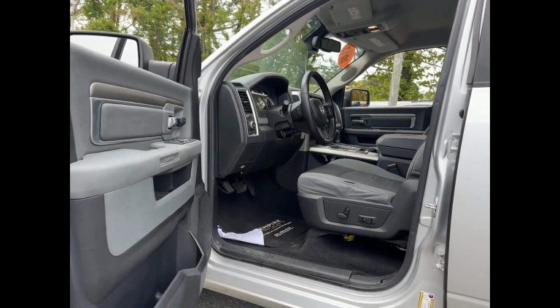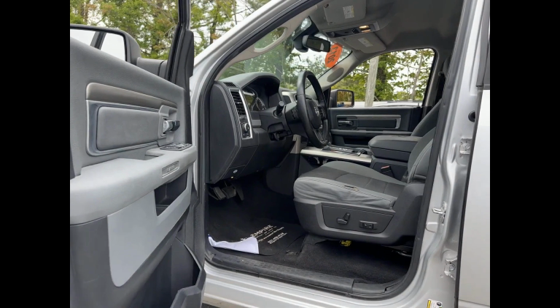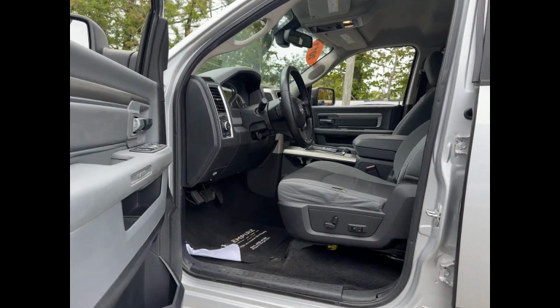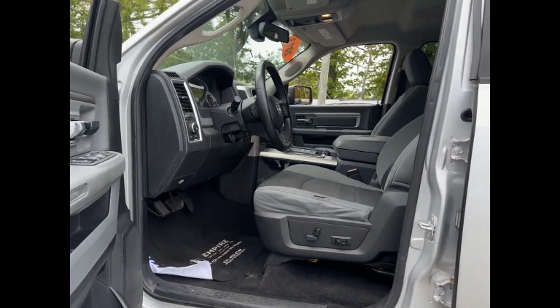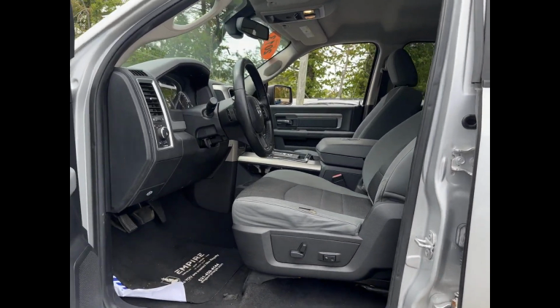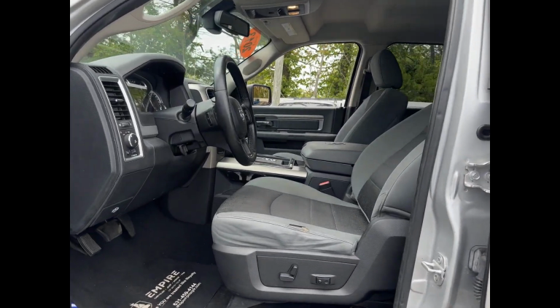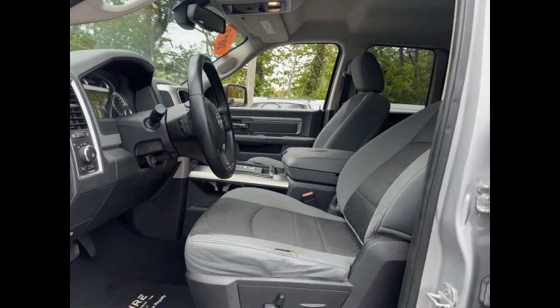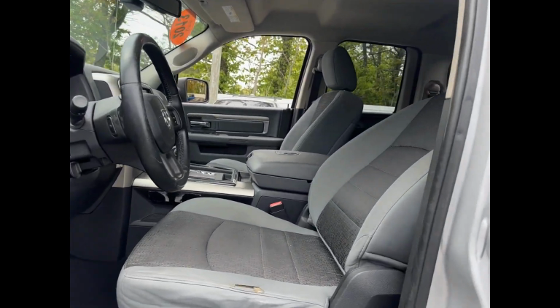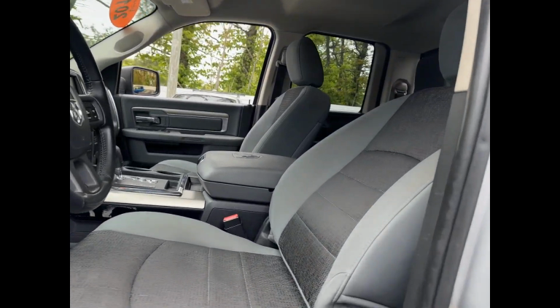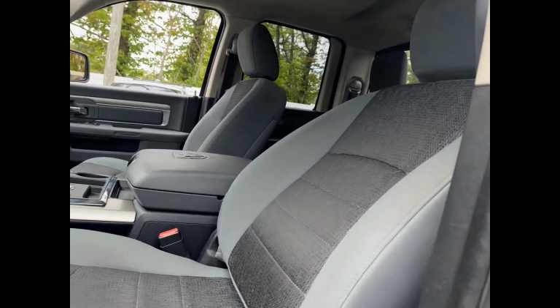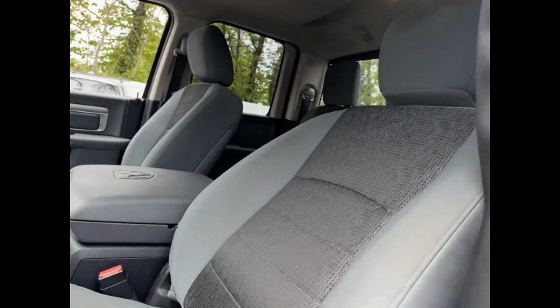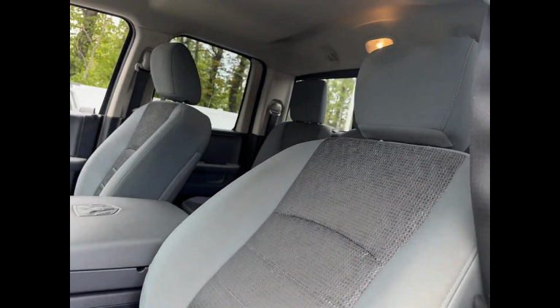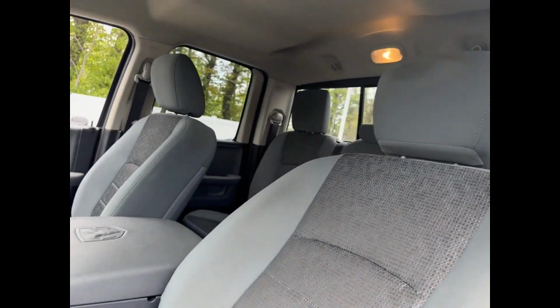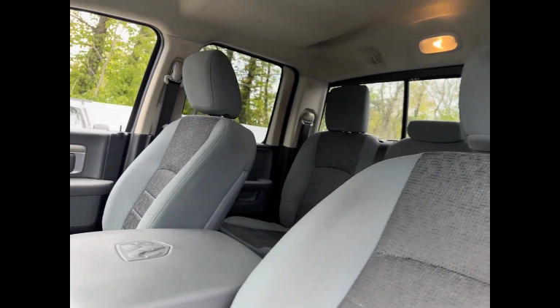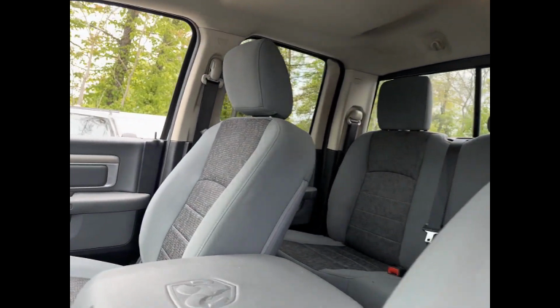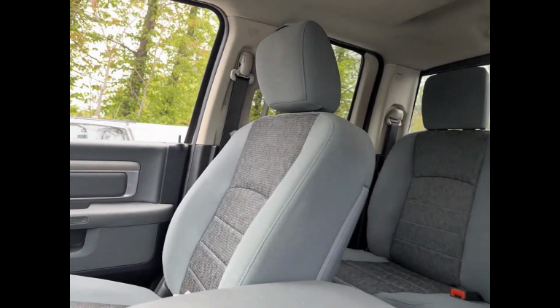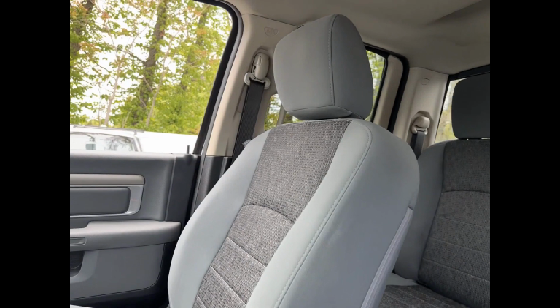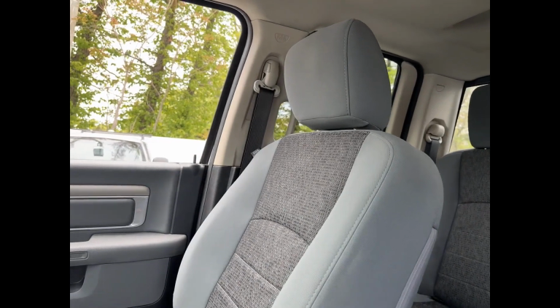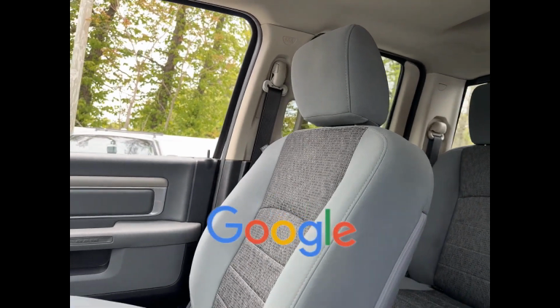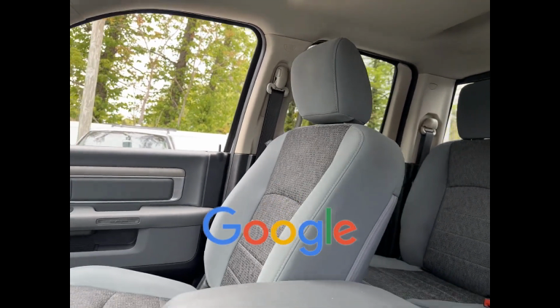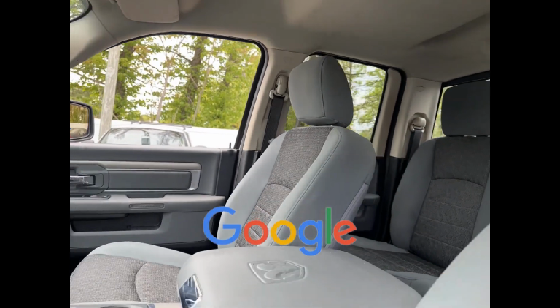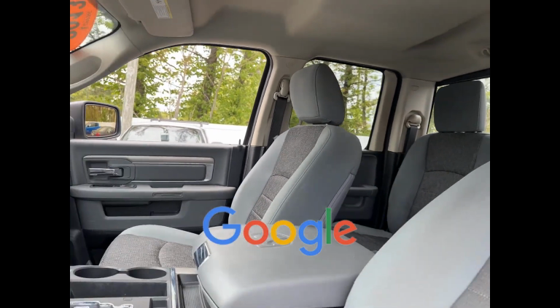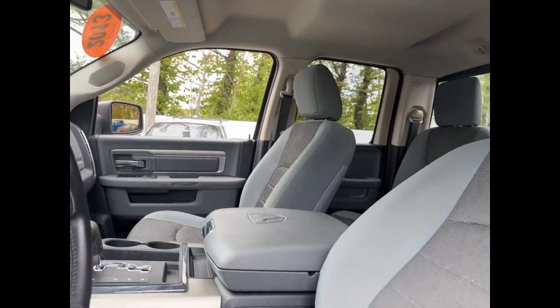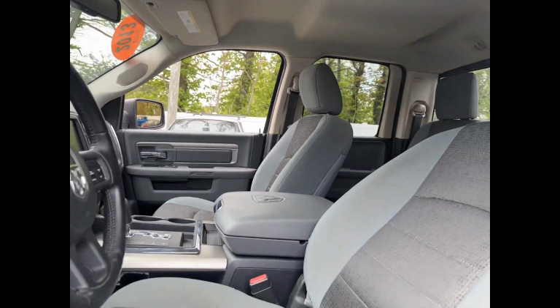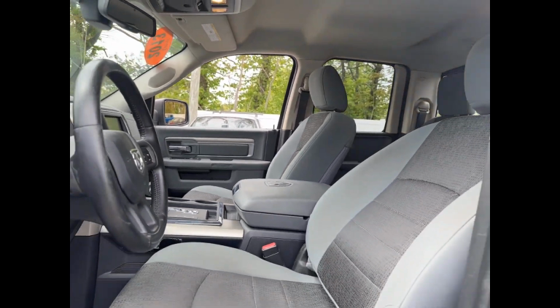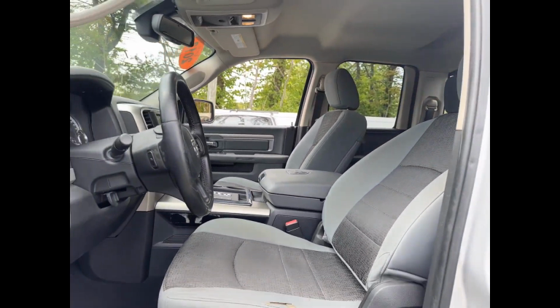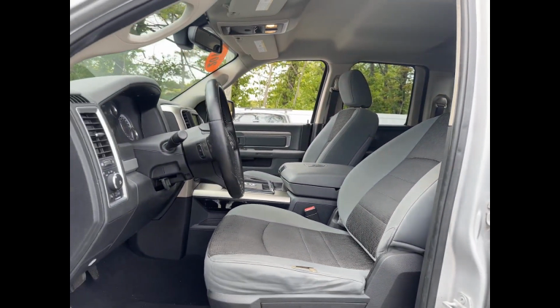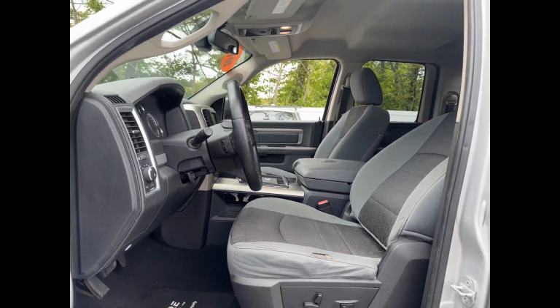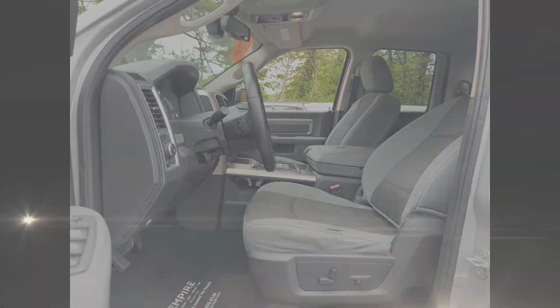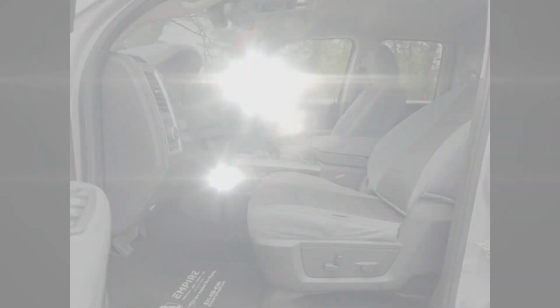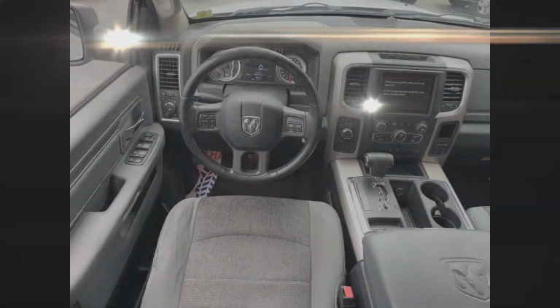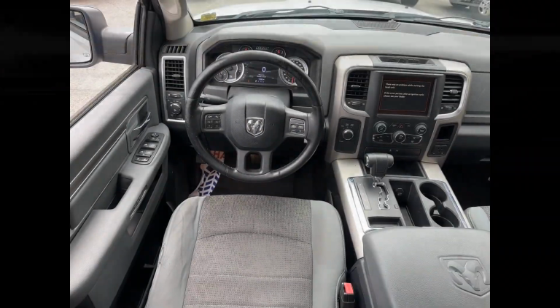Engine immobilizer, automatic headlights, auto dimming rearview mirror, auxiliary input. This is a top rated dealer — make an appointment today to test drive this popular model.